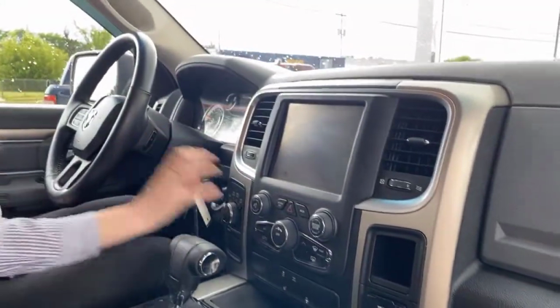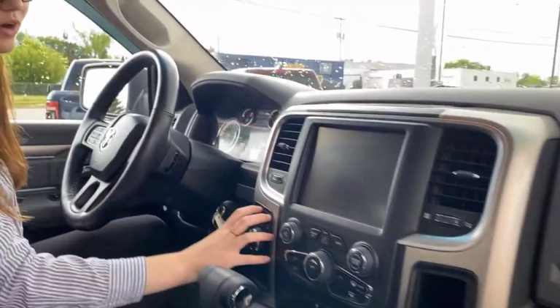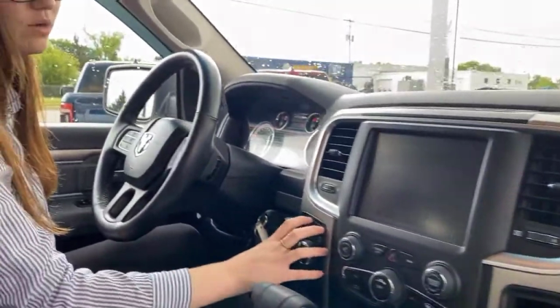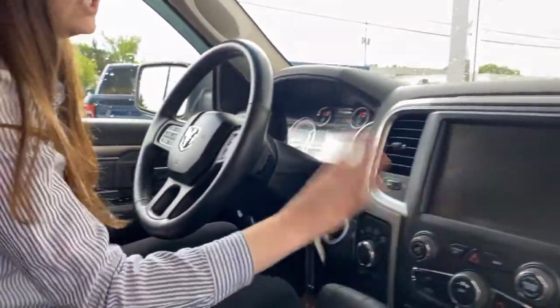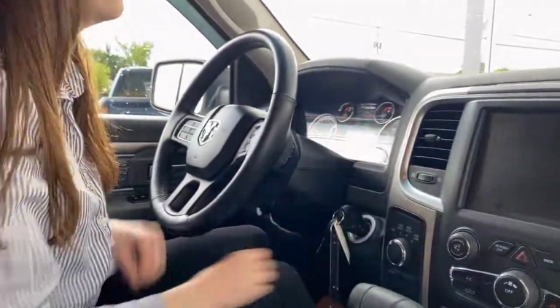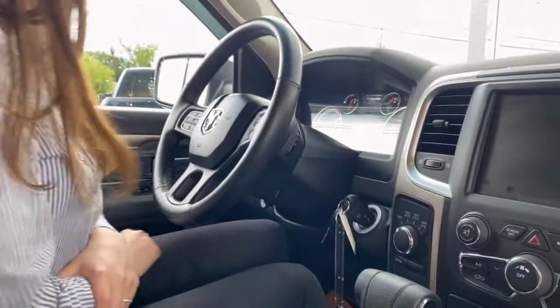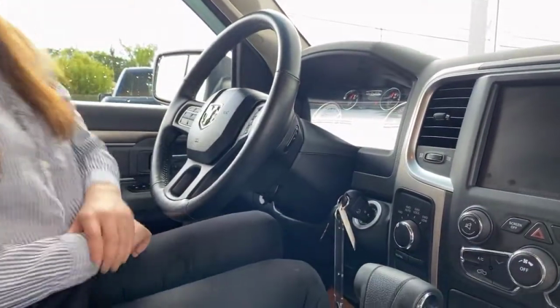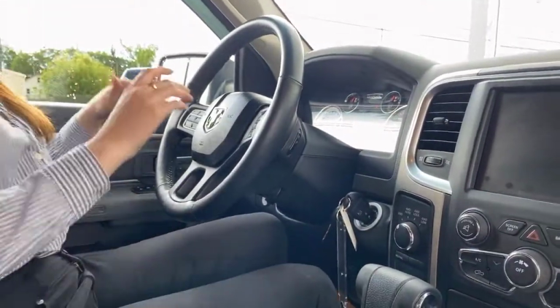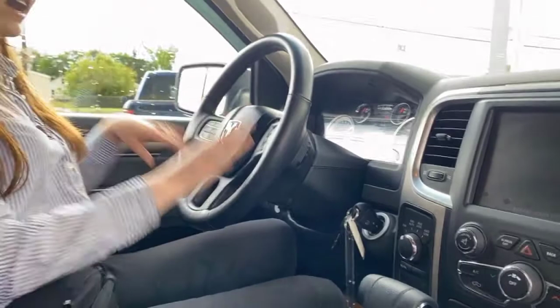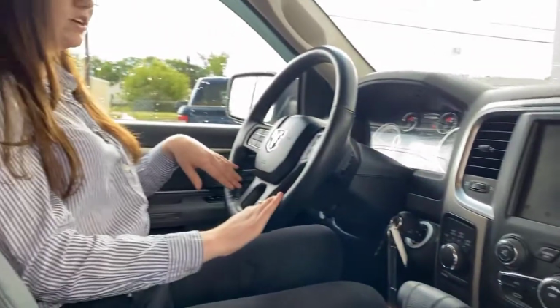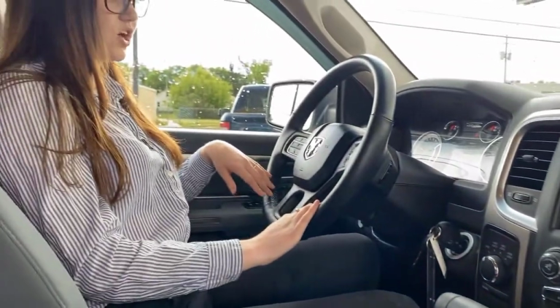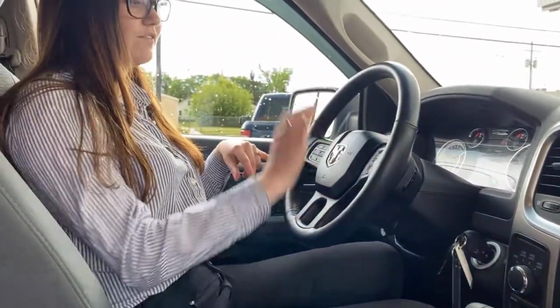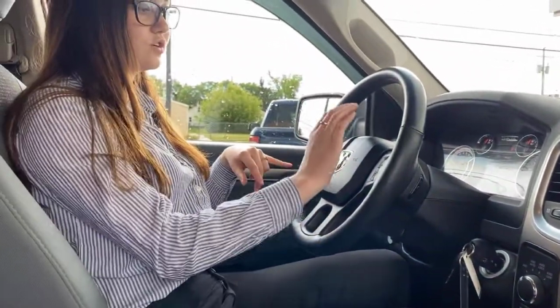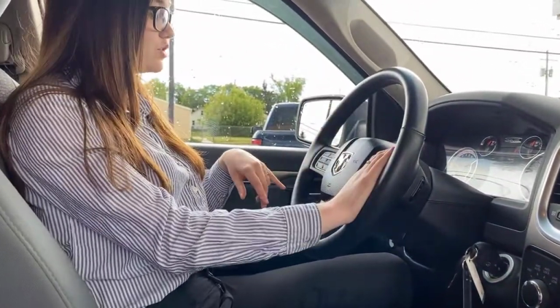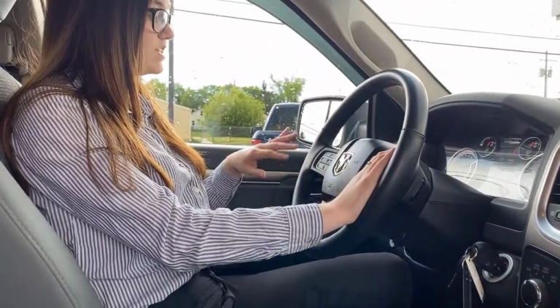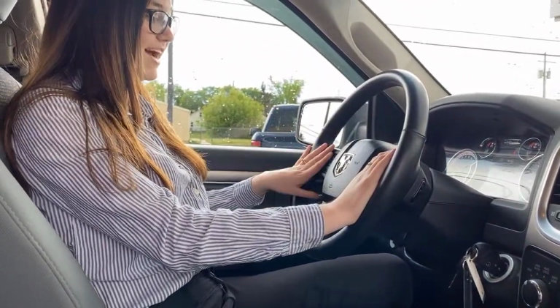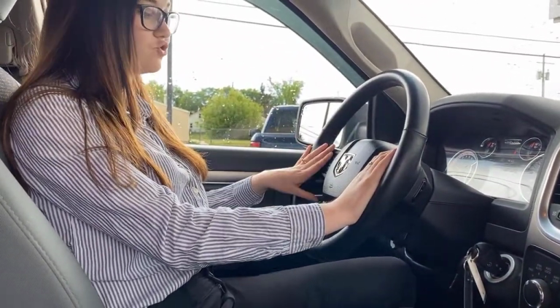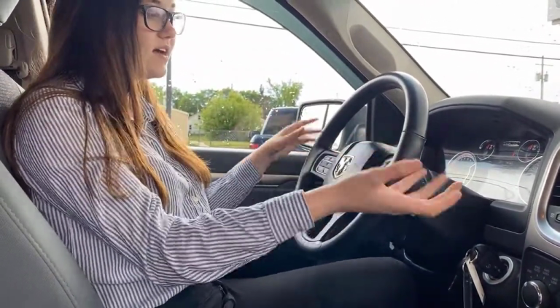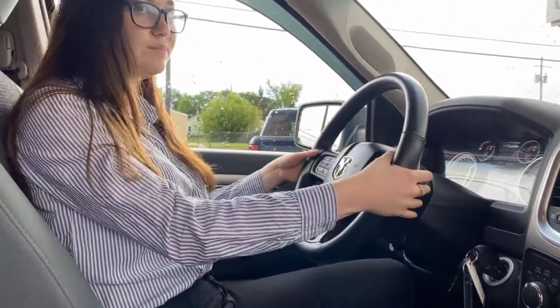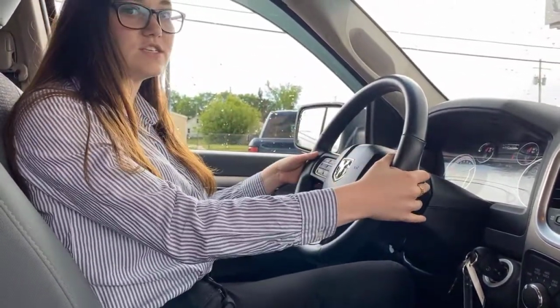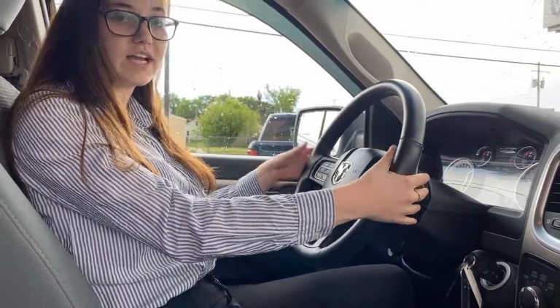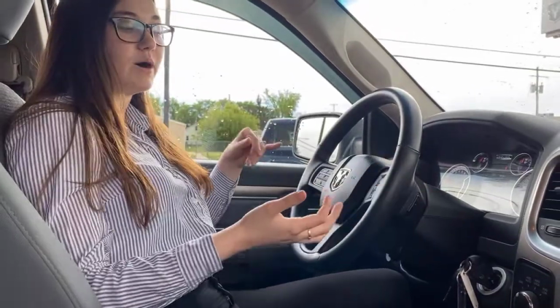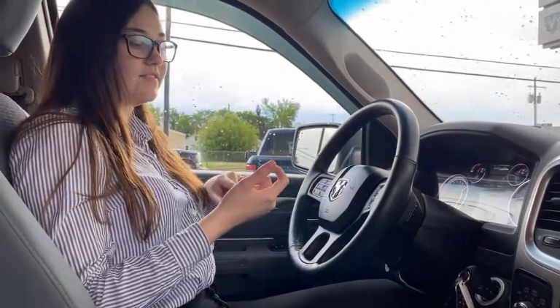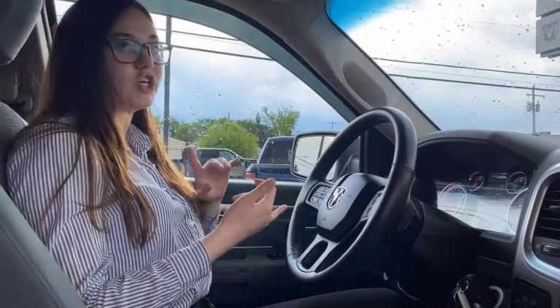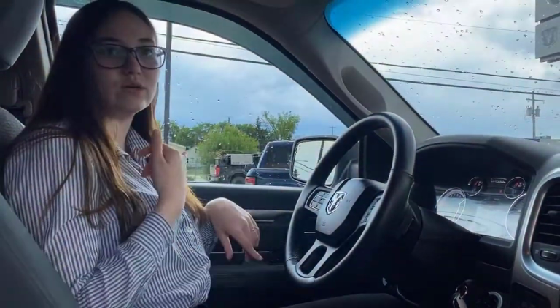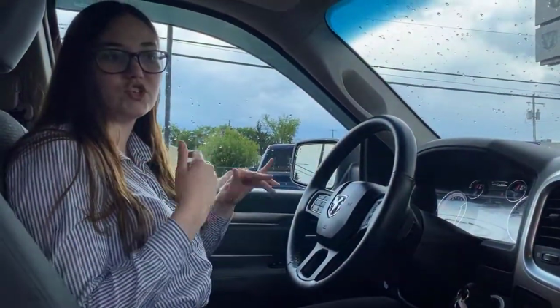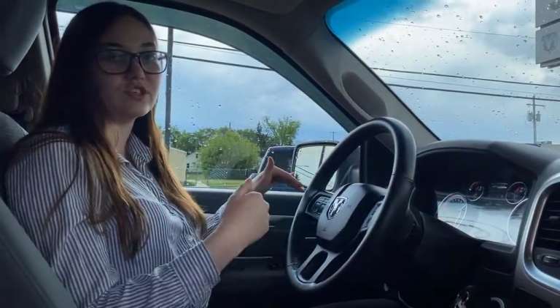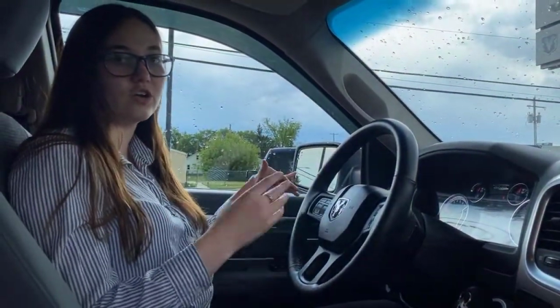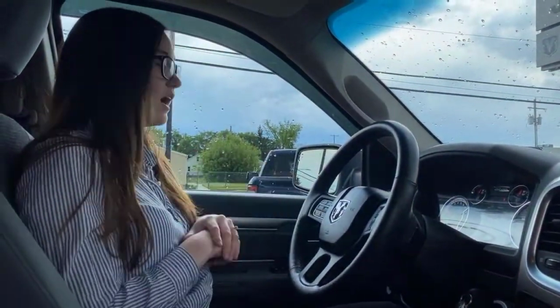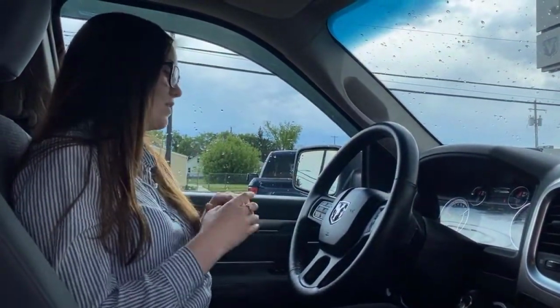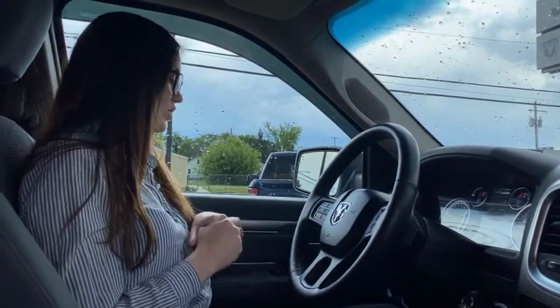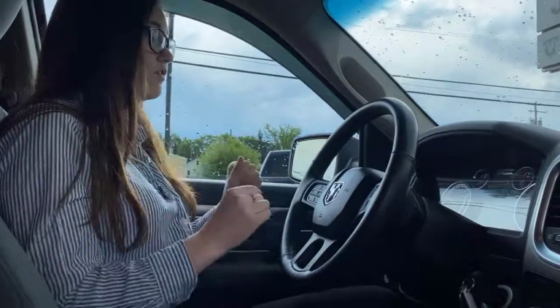Your four-wheel drive knob is just to the left of your screen. On the steering wheel itself you have your cruise controls and hands-free controls. The backside of the steering wheel has buttons for changing the radio station, changing the song, and turning the volume up and down.